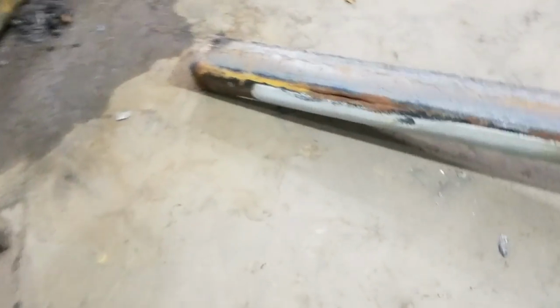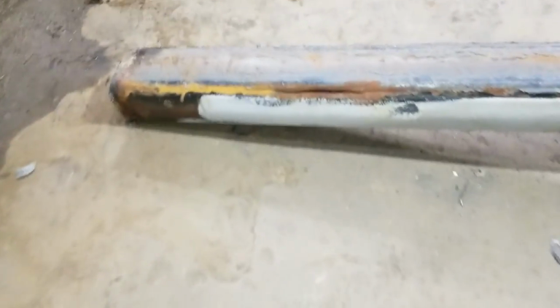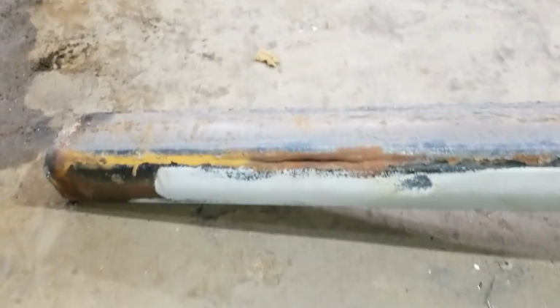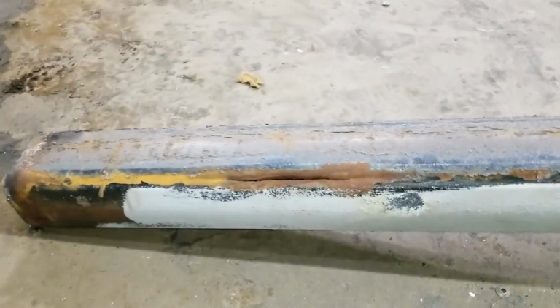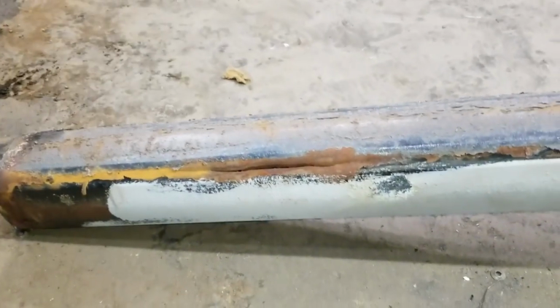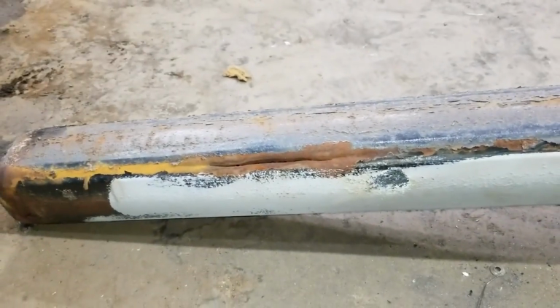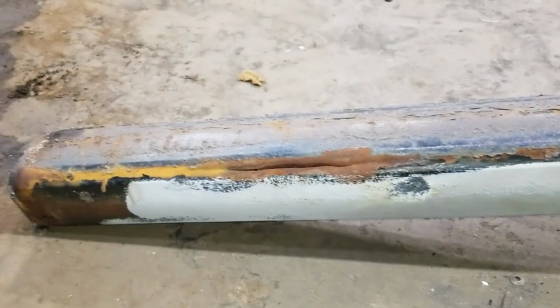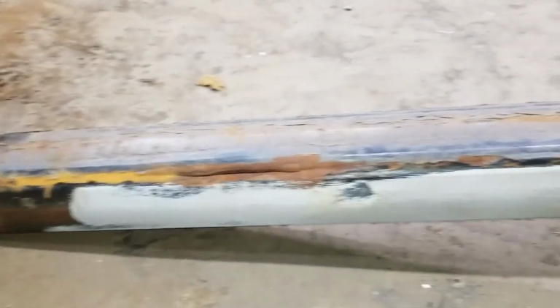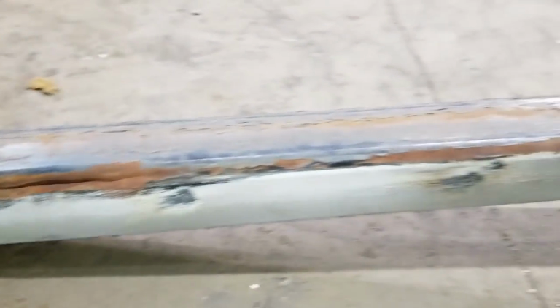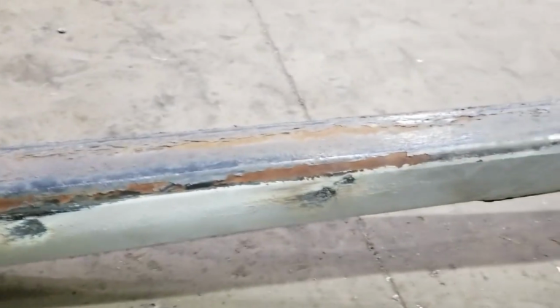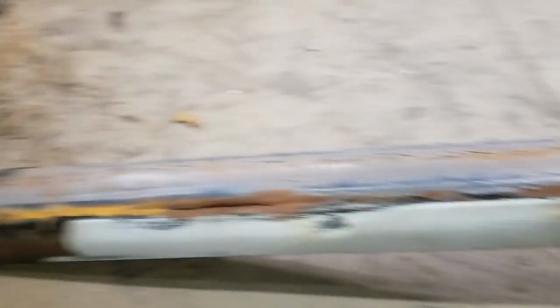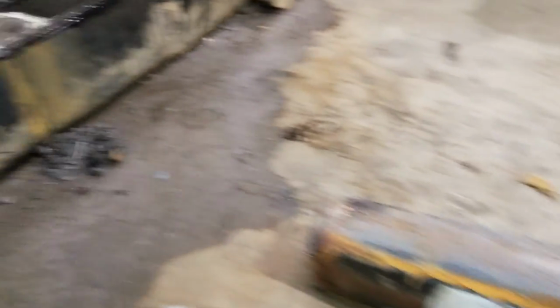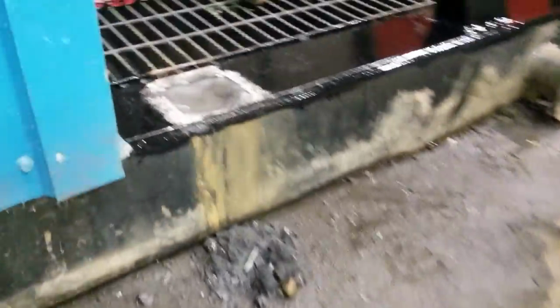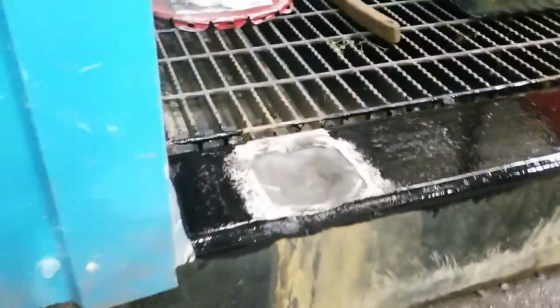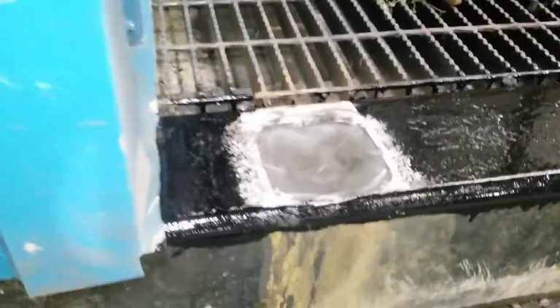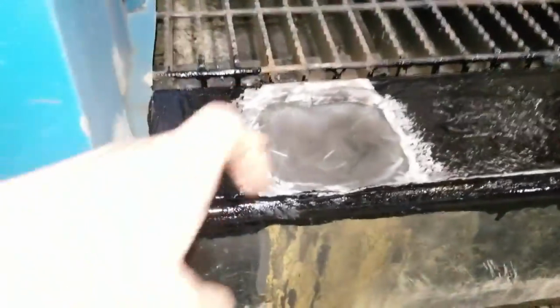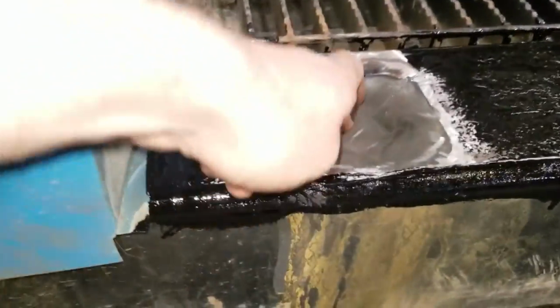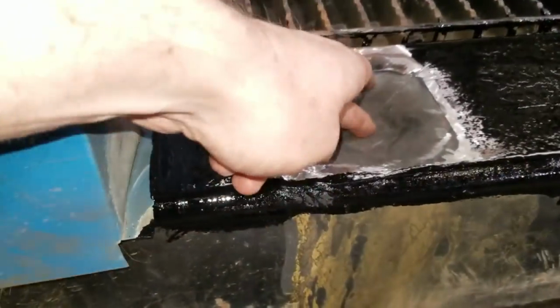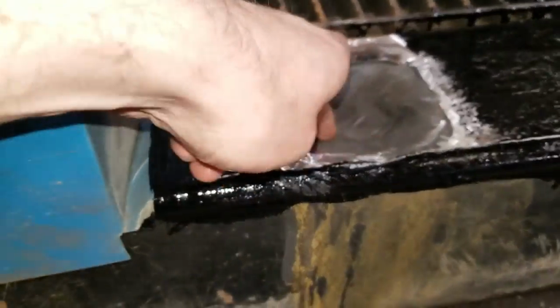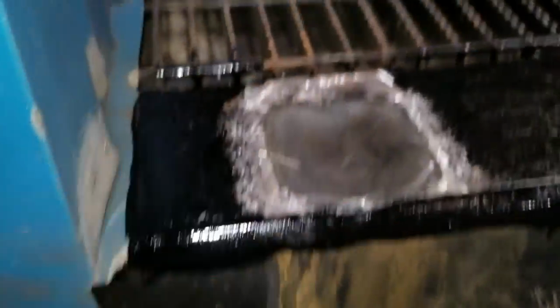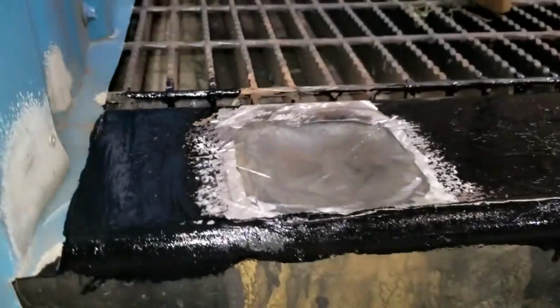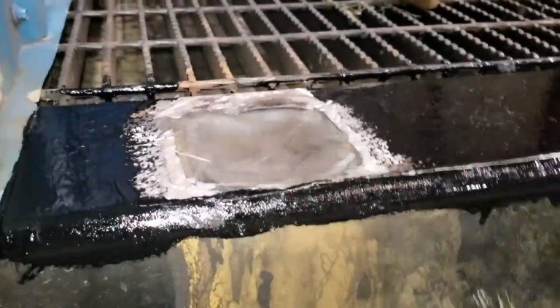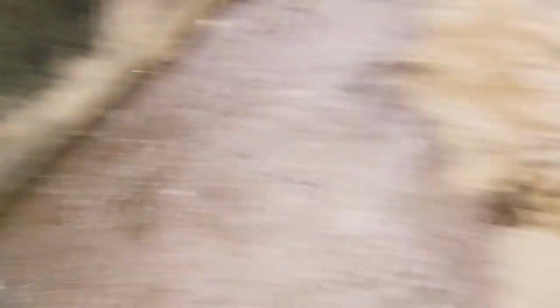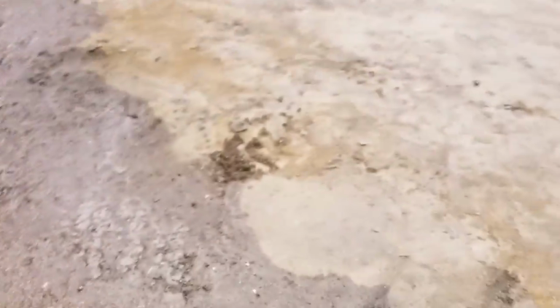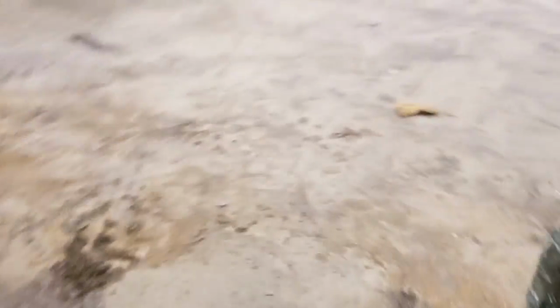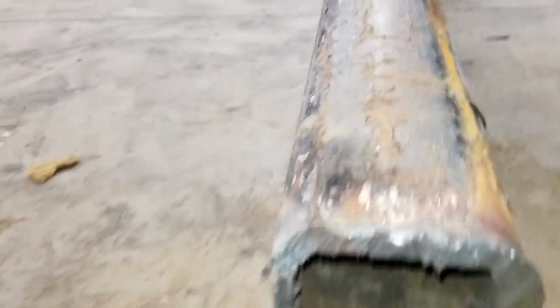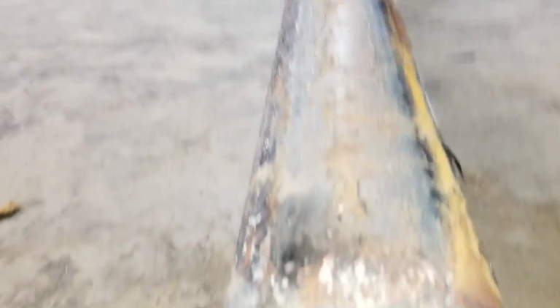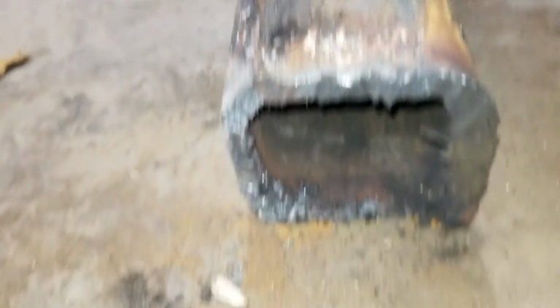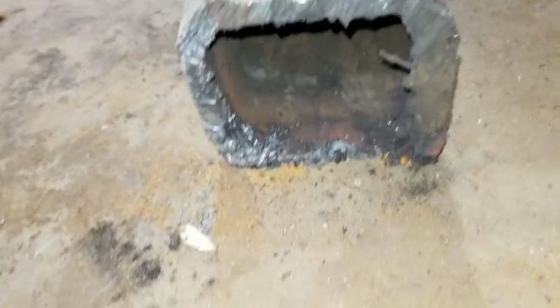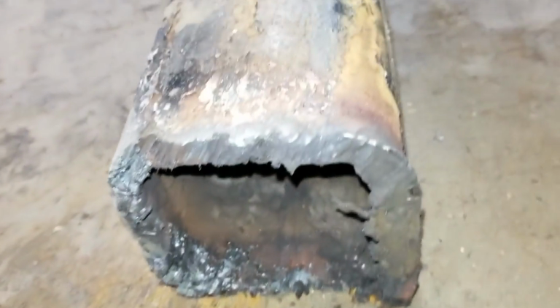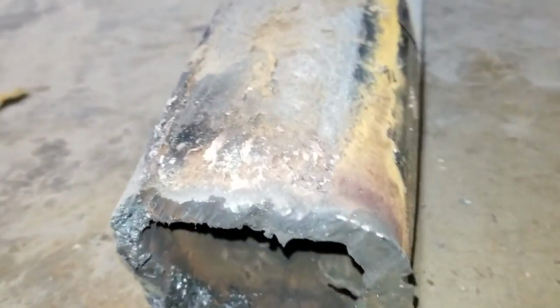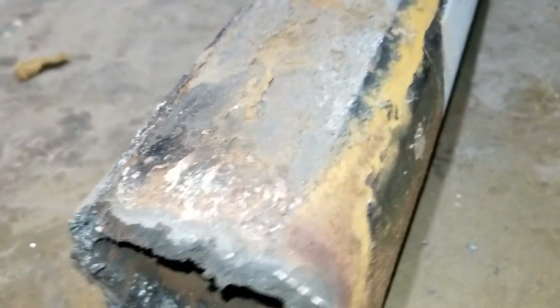Water worked its way in, filled the base, and during a typical Canadian day the water froze, and as it froze it expanded, creating so much pressure it bulged and split this 3/8-inch thick steel tube. Pretty crazy.